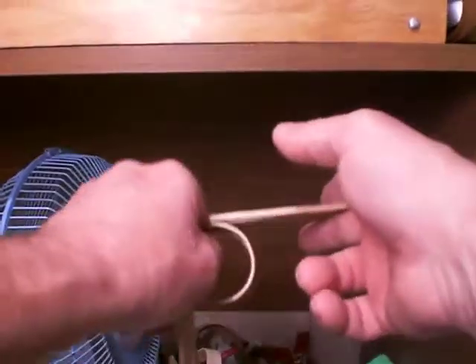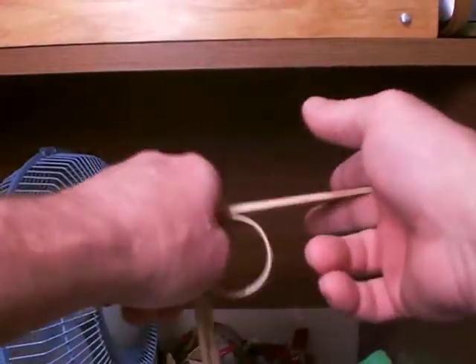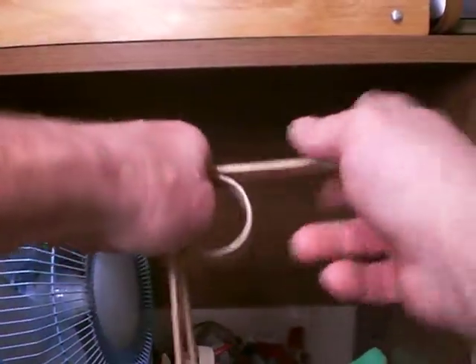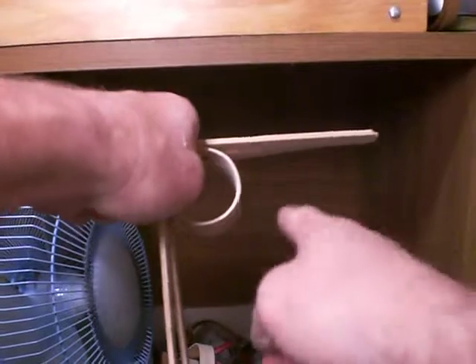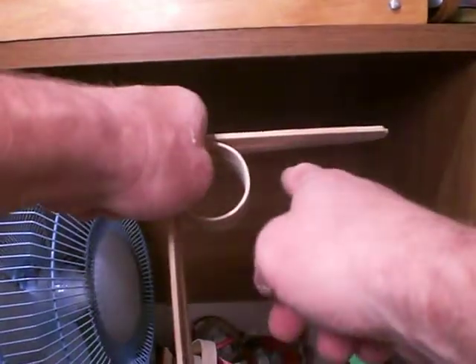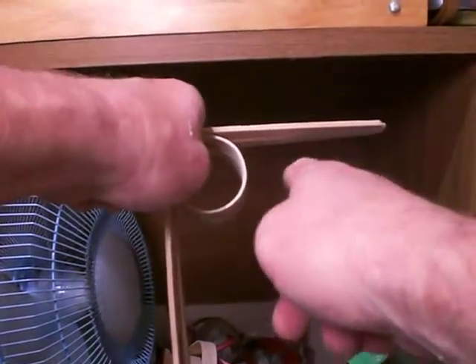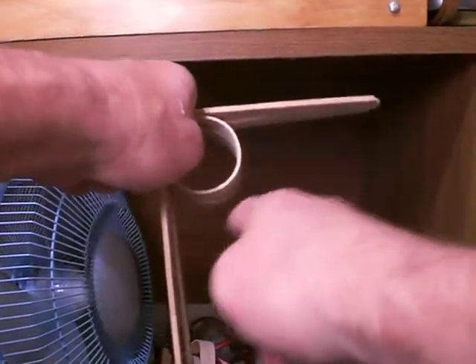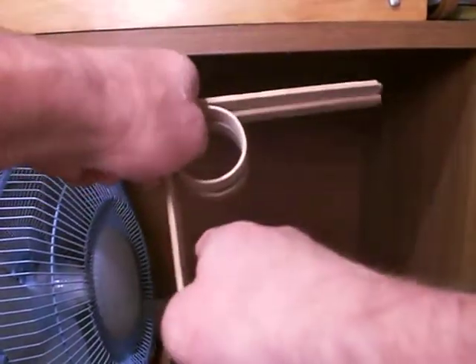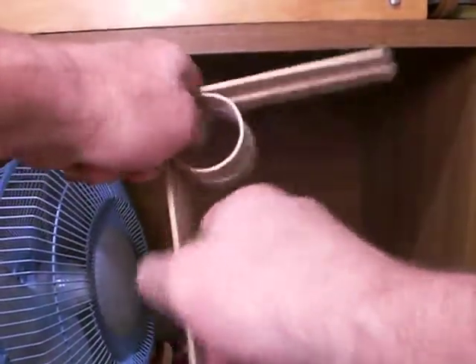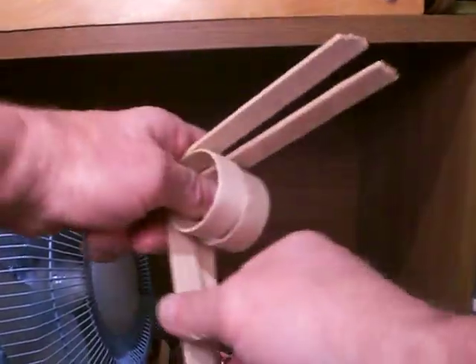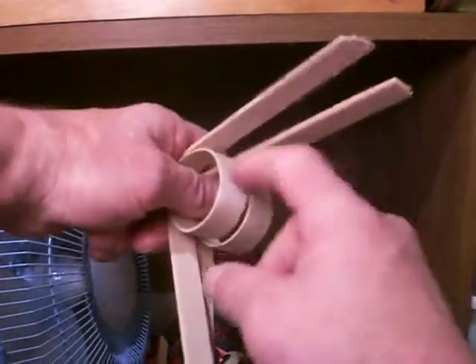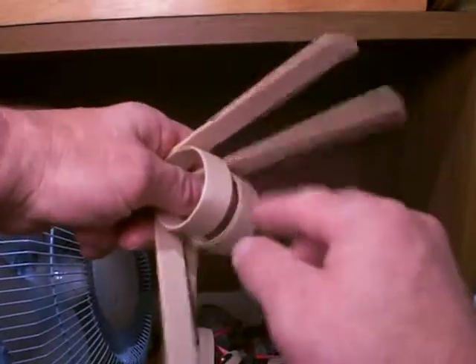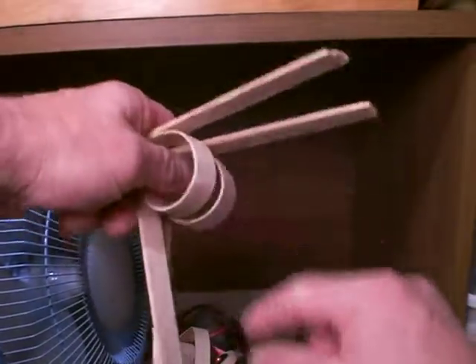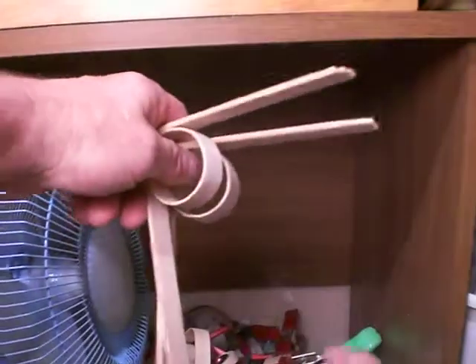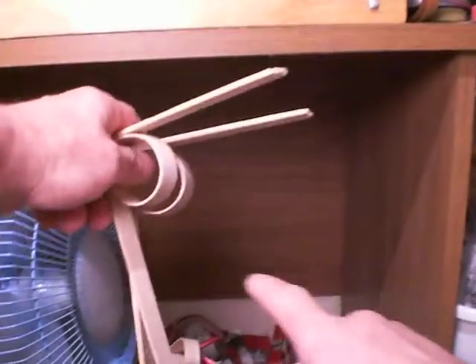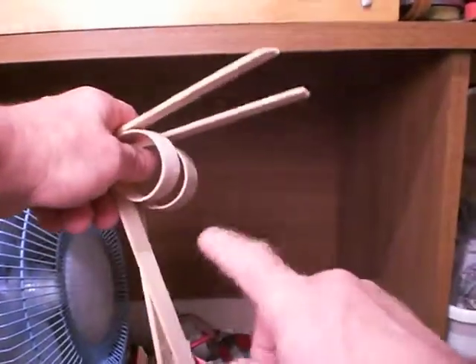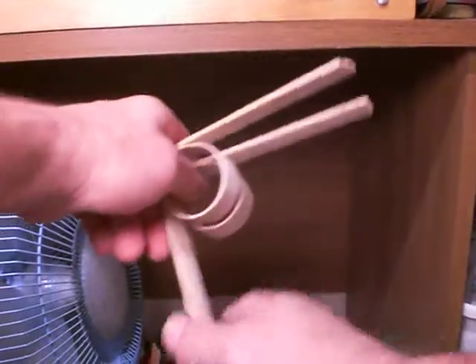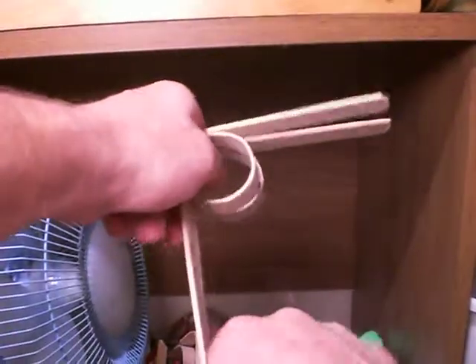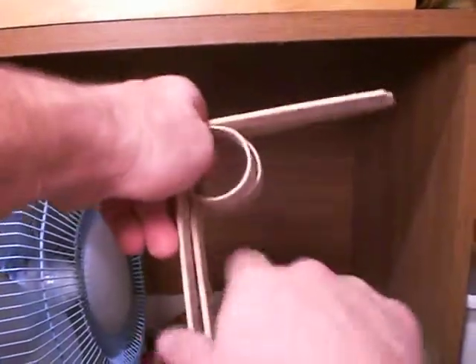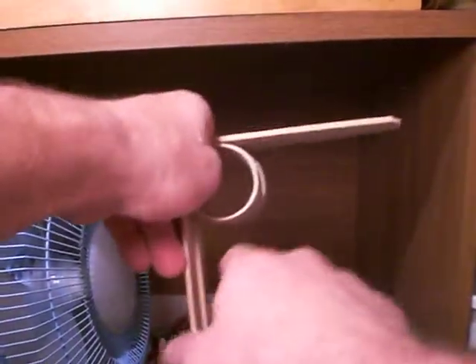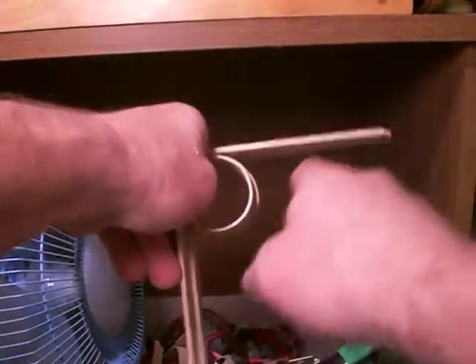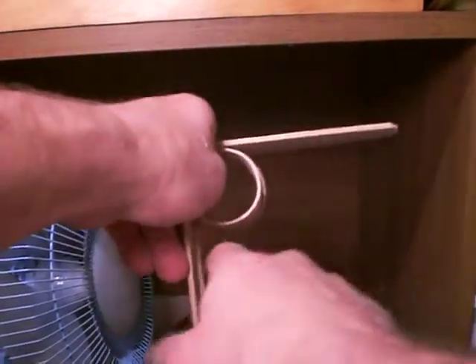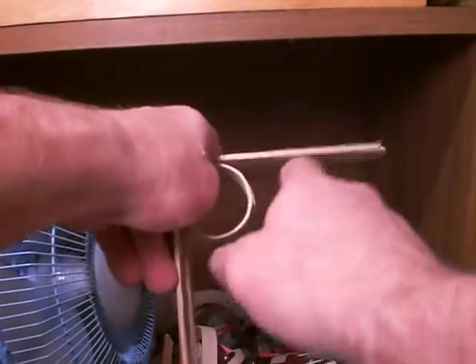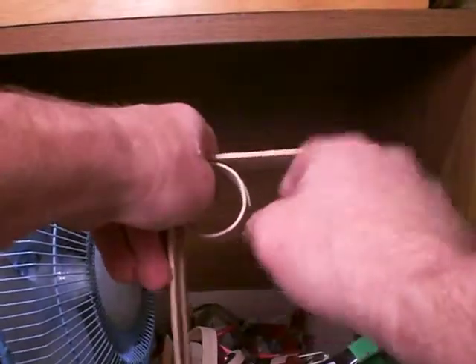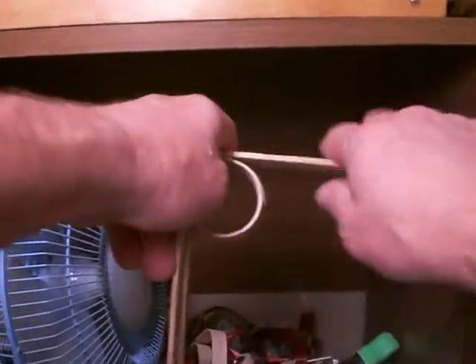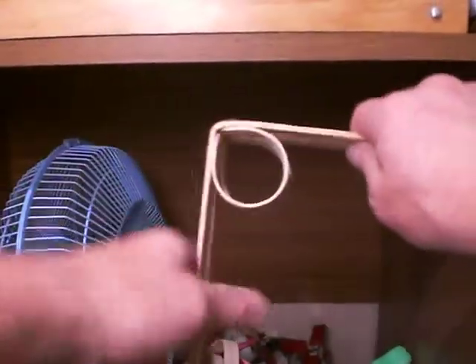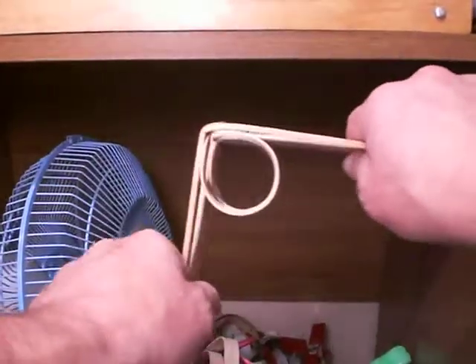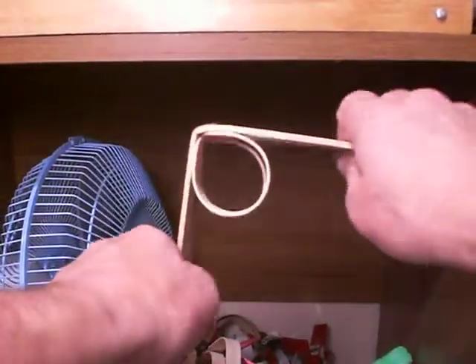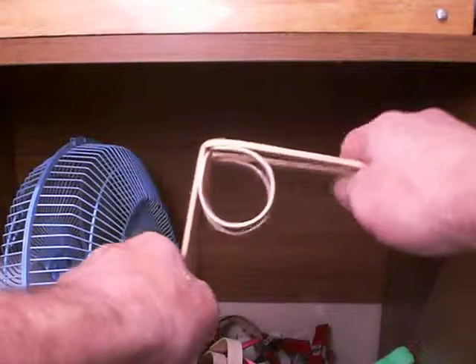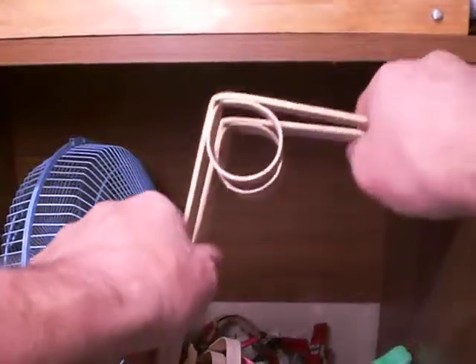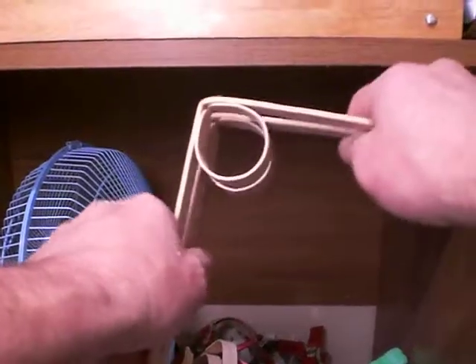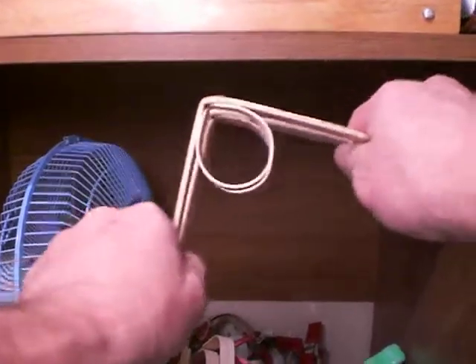We're also going to probably put another tongue depressor — that's what these are — along here as well to make a little wall shelf.